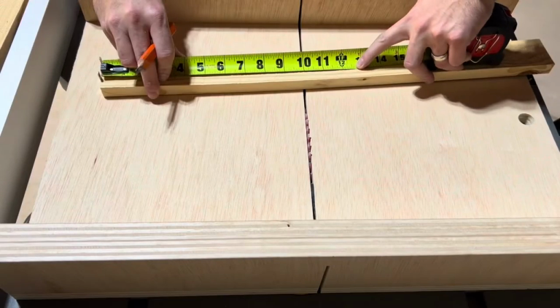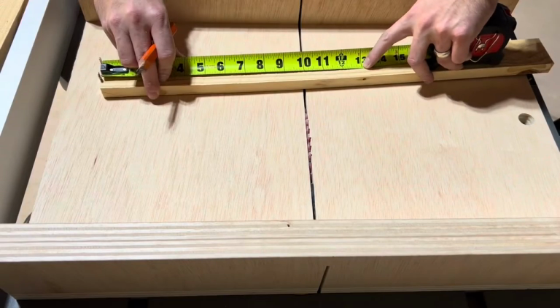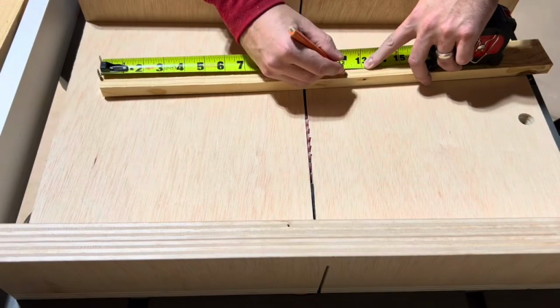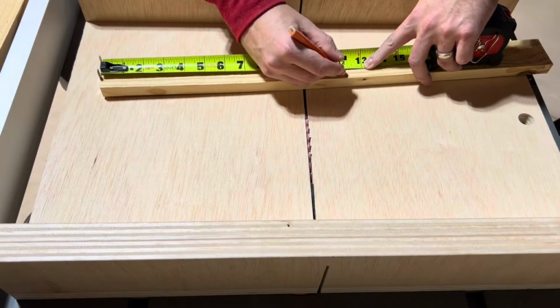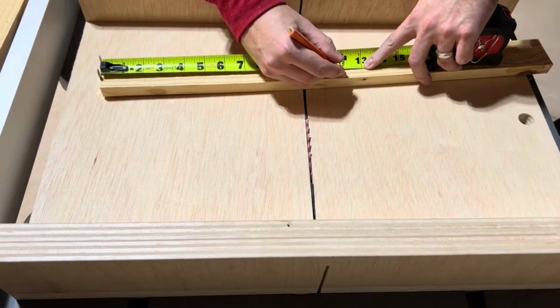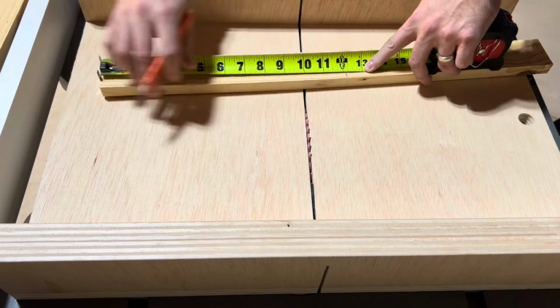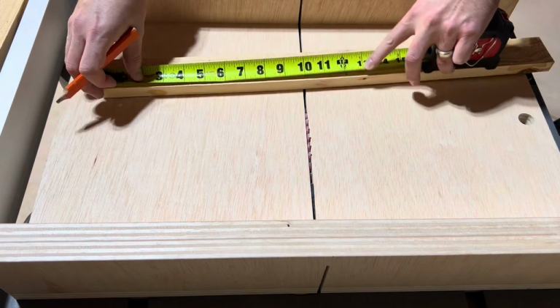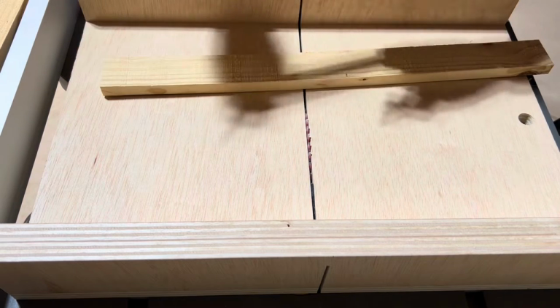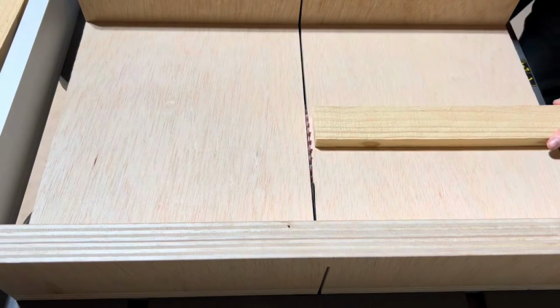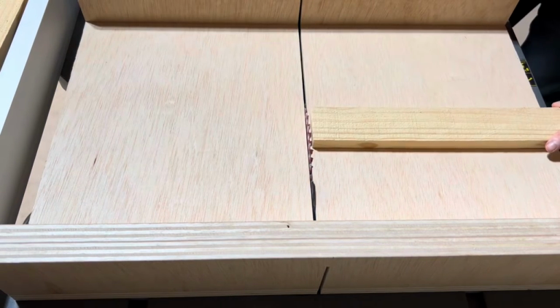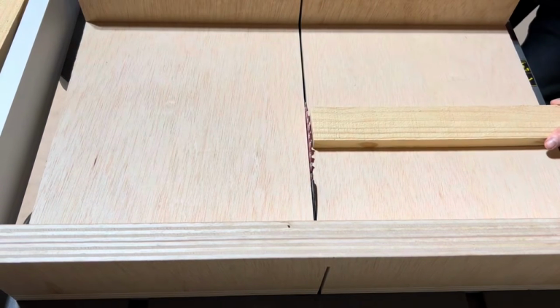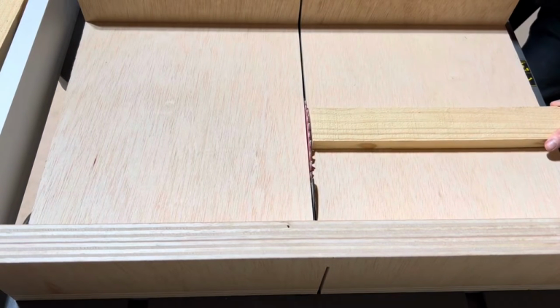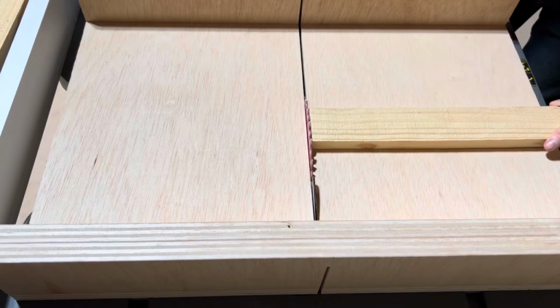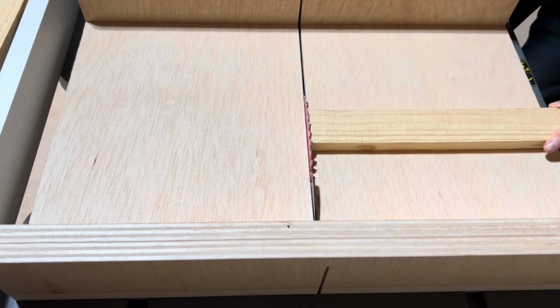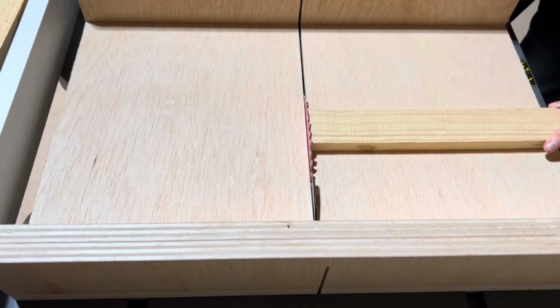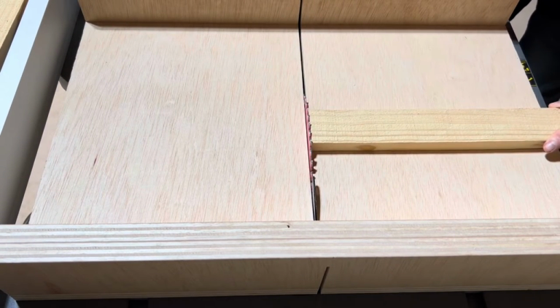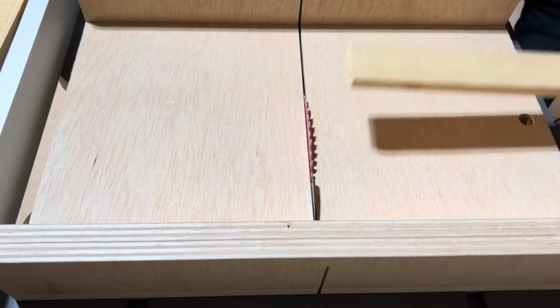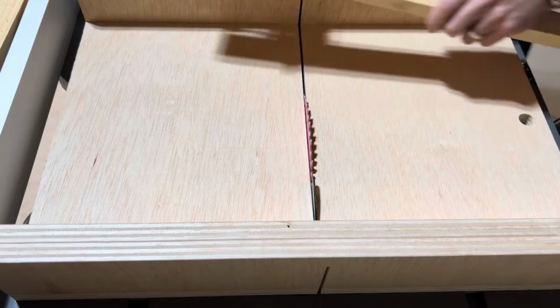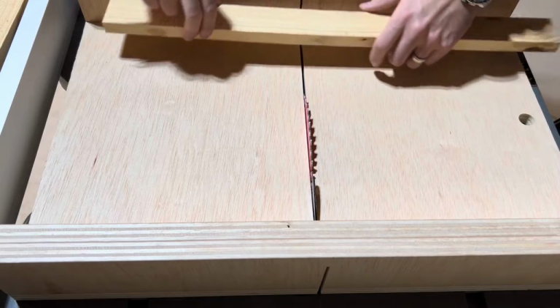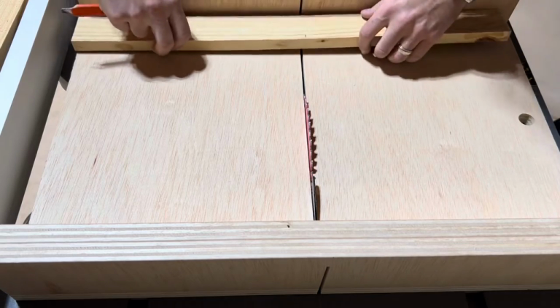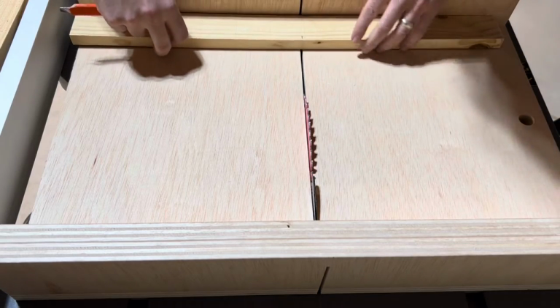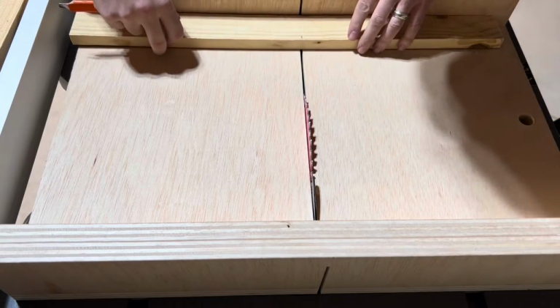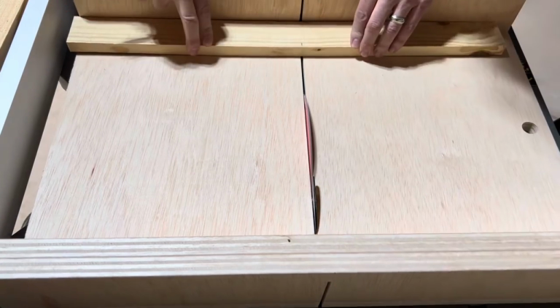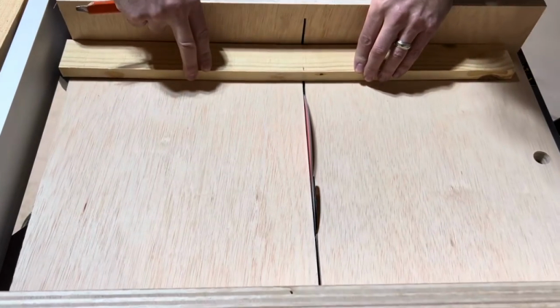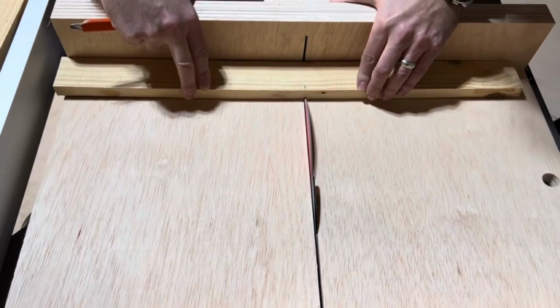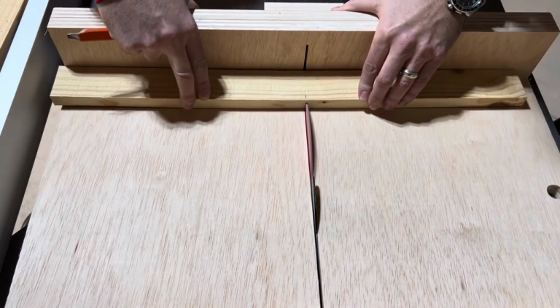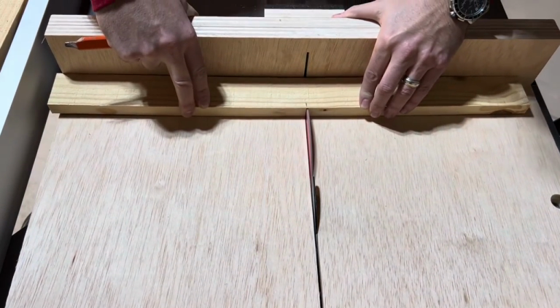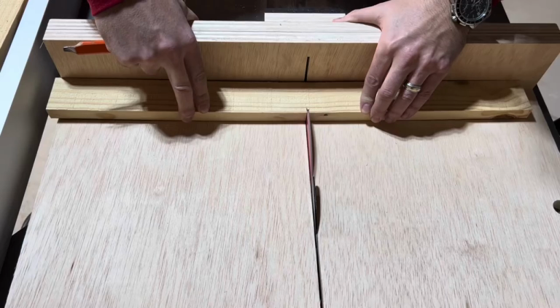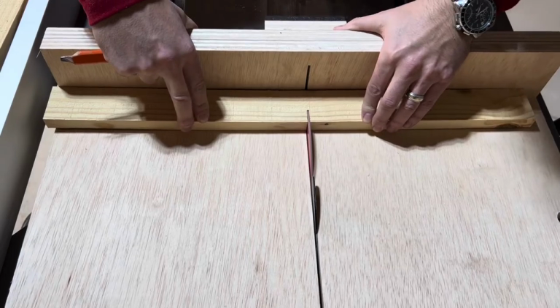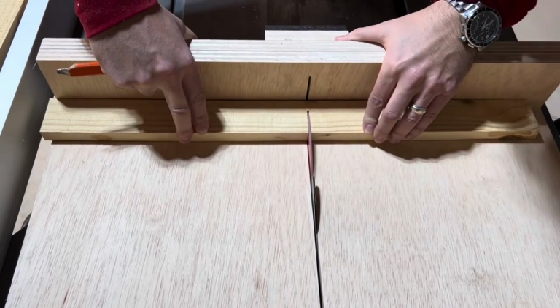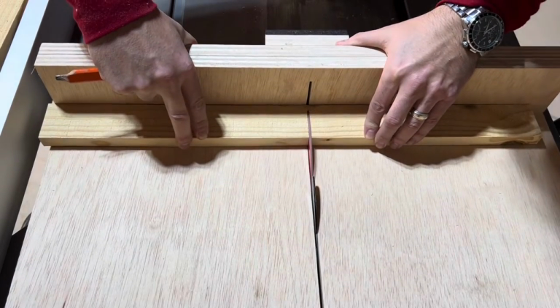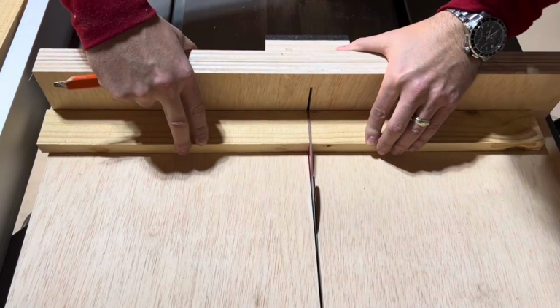You can use several methods to make the cross cuts. If you want to build one of these crosscut sleds for any table saw, I'll make sure to queue up the video at the end of this one. In that video I show the five-cut method to dial in your crosscut sled to make perfect cuts every time.